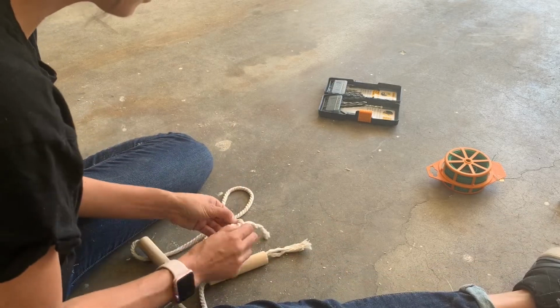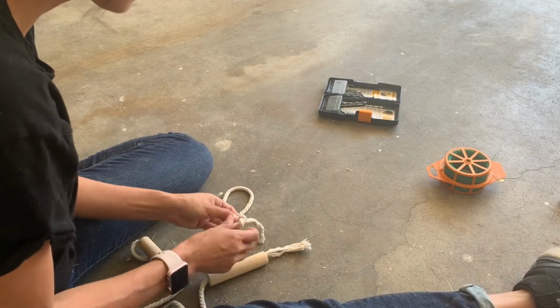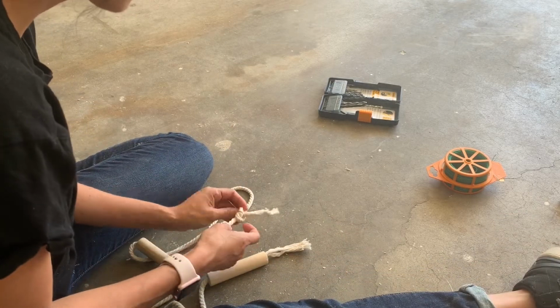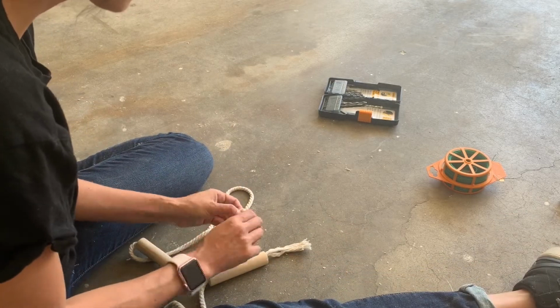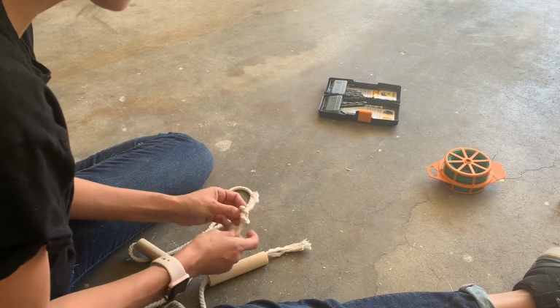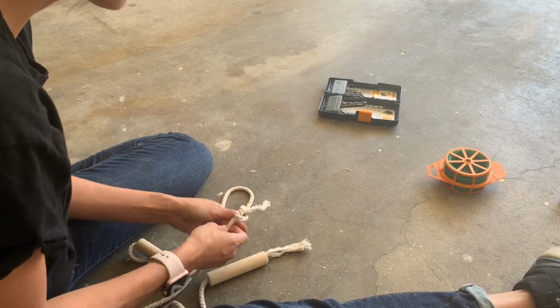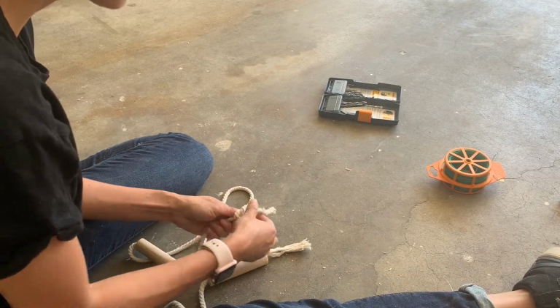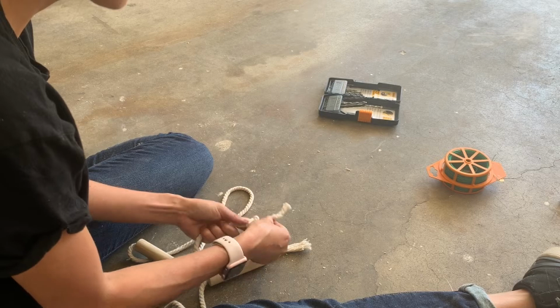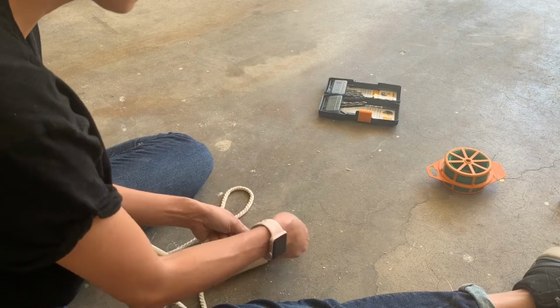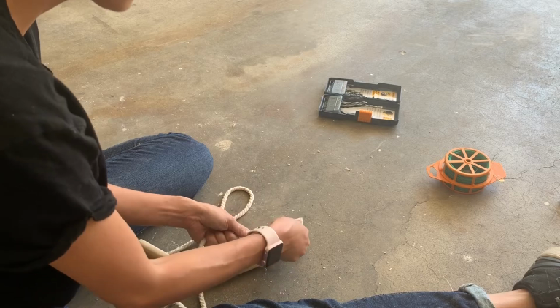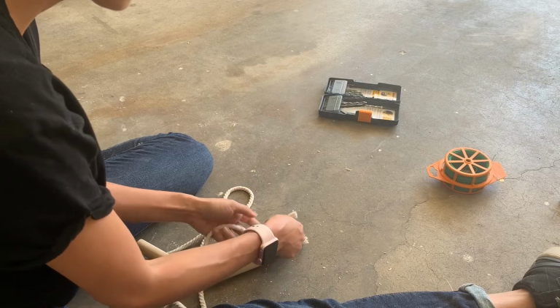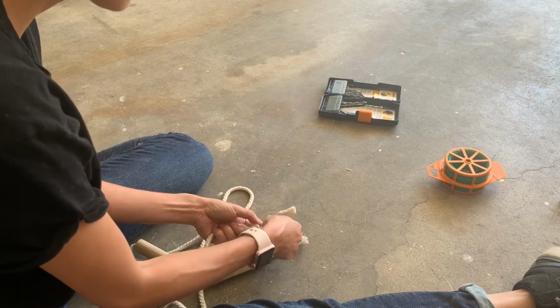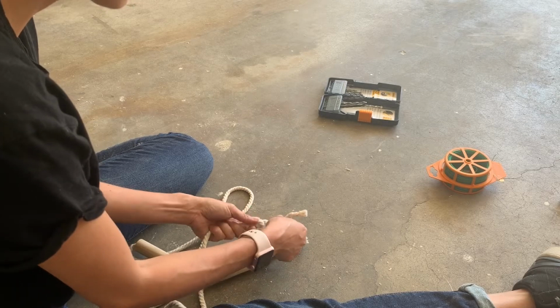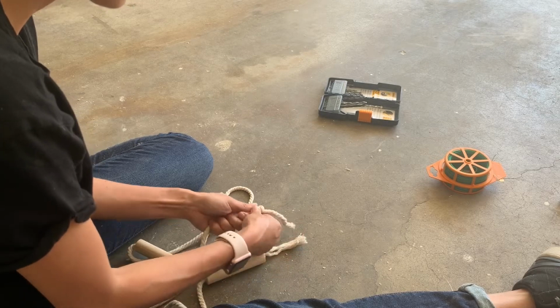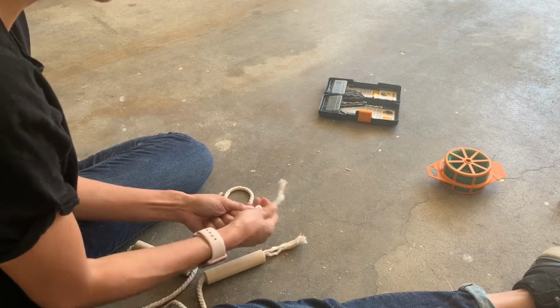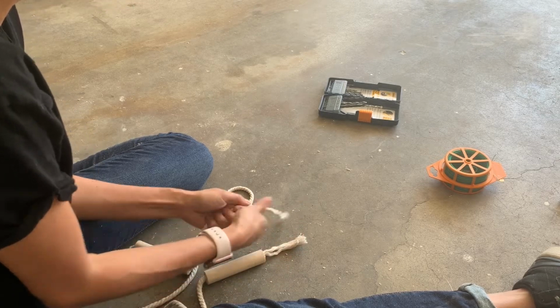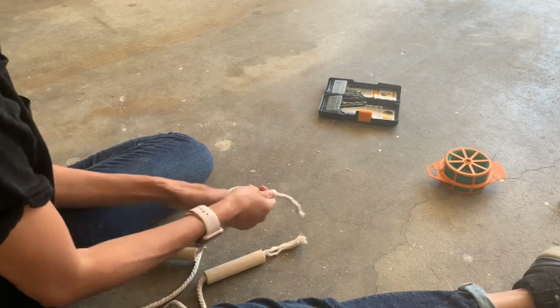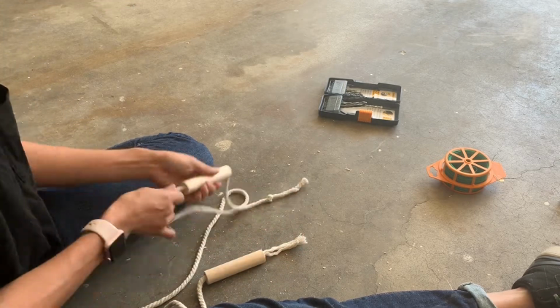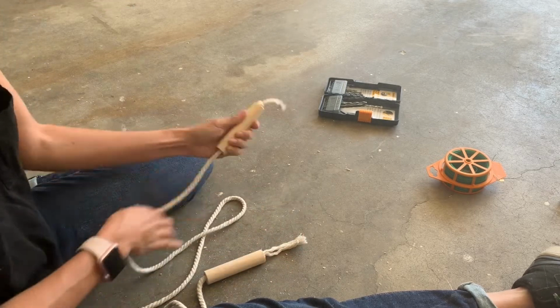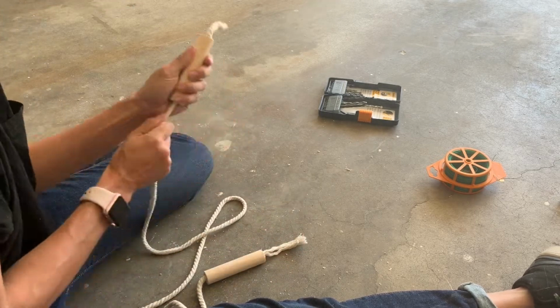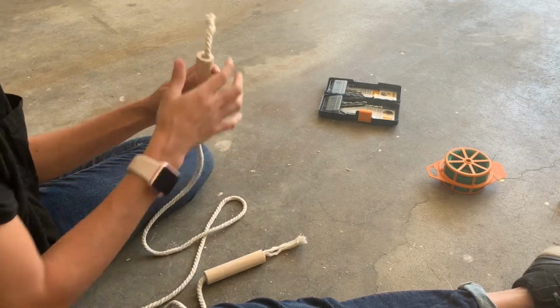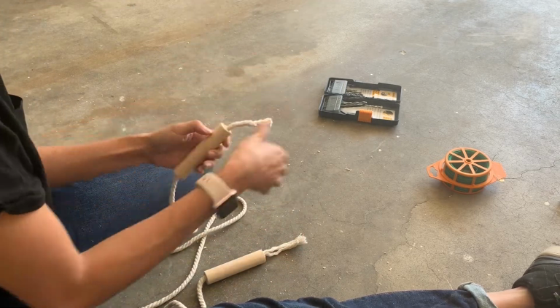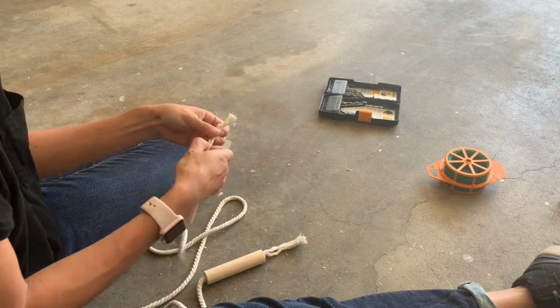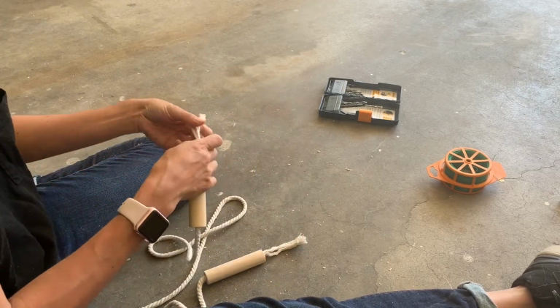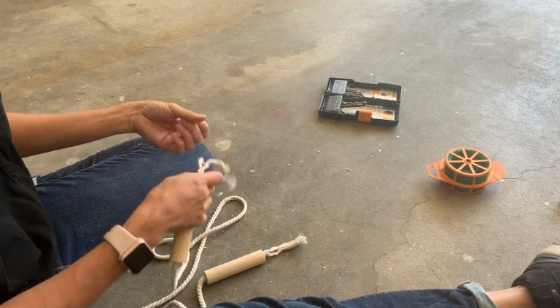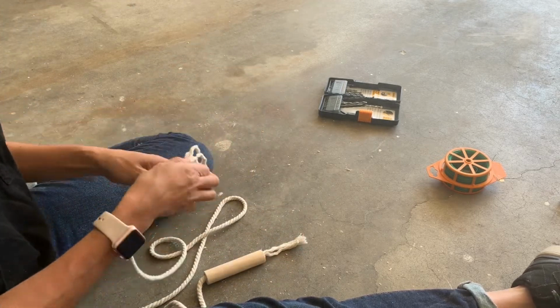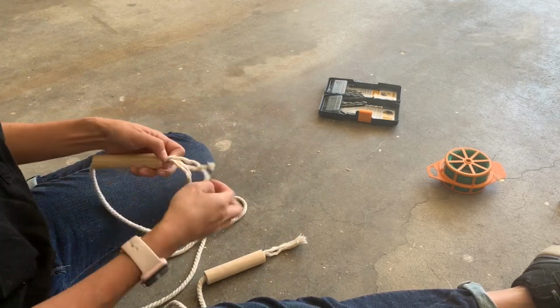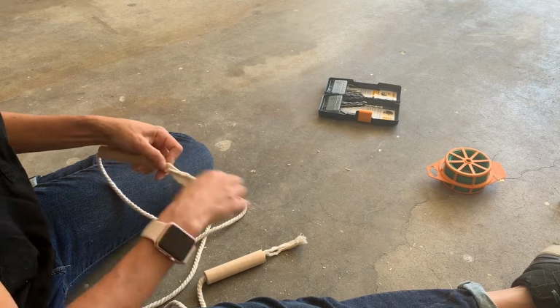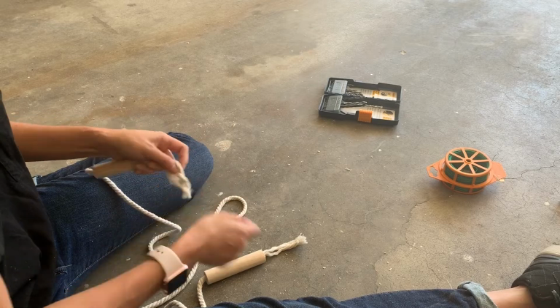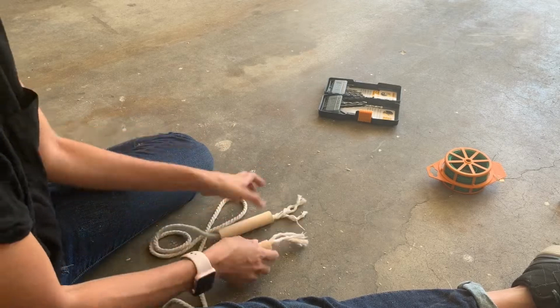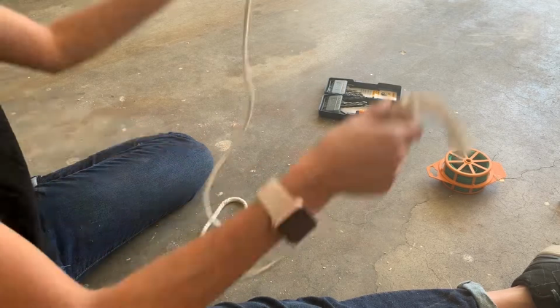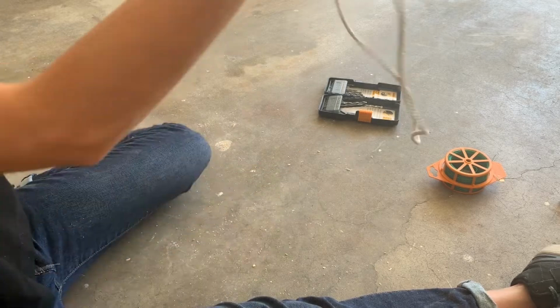Also, if you're wondering how I fed that through, I just took some wire, wrapped it around the rope, and then stuck the wire in through the hole and pulled it through. That made it so much easier.